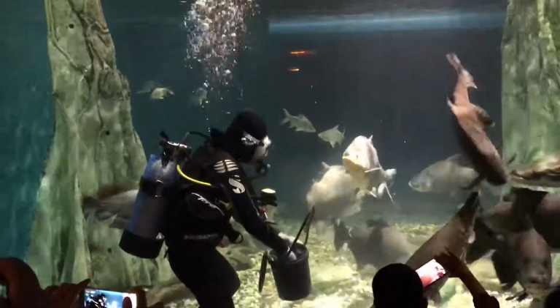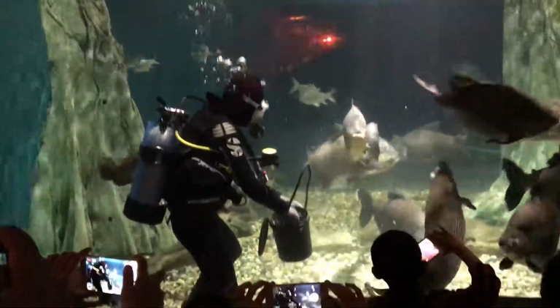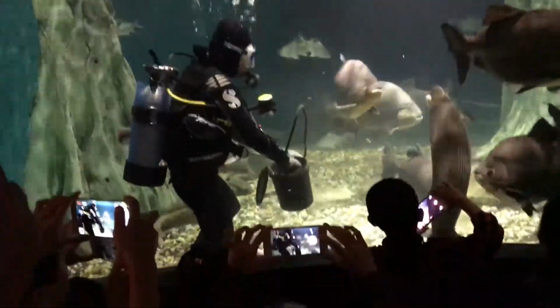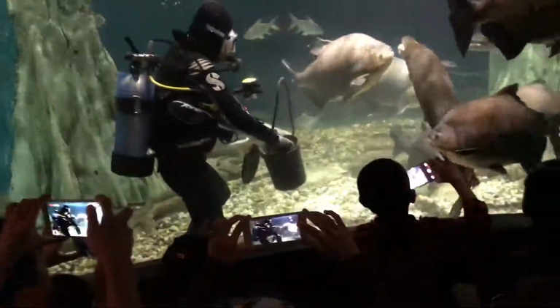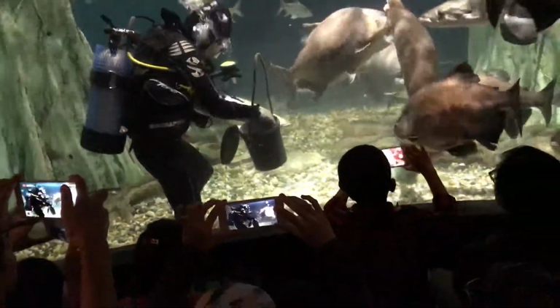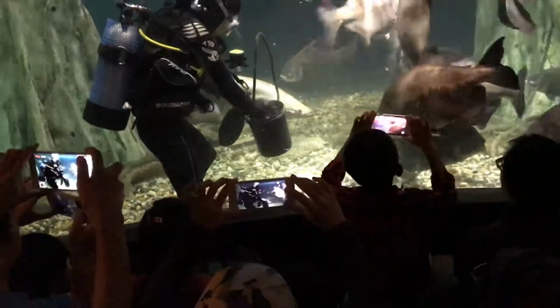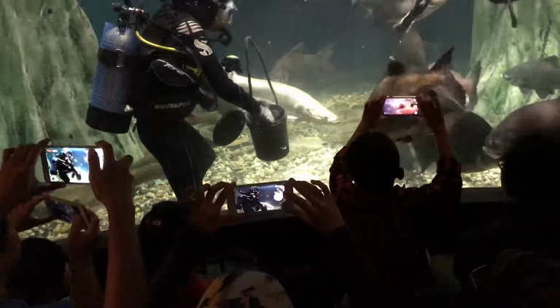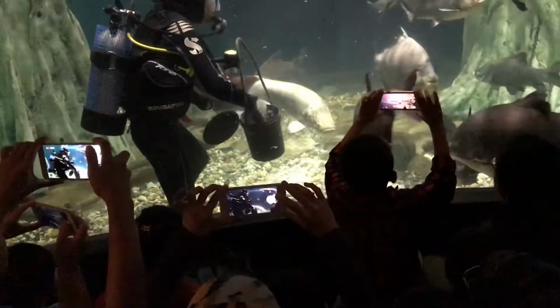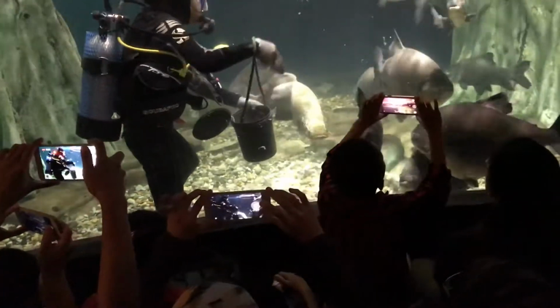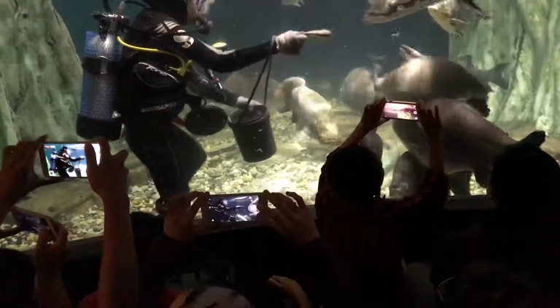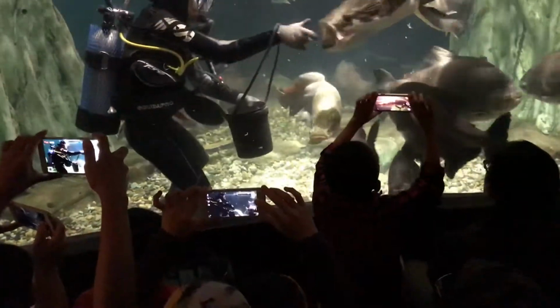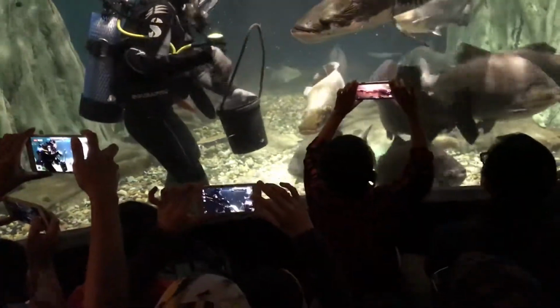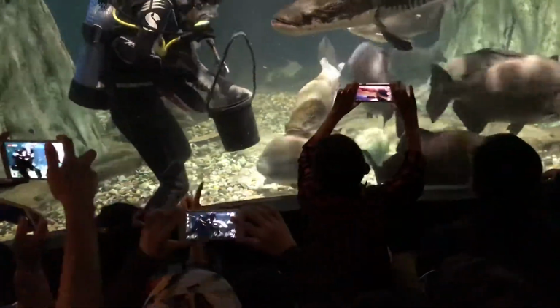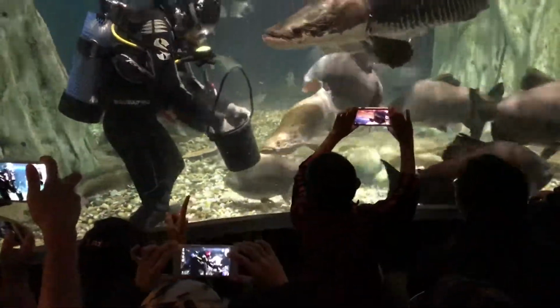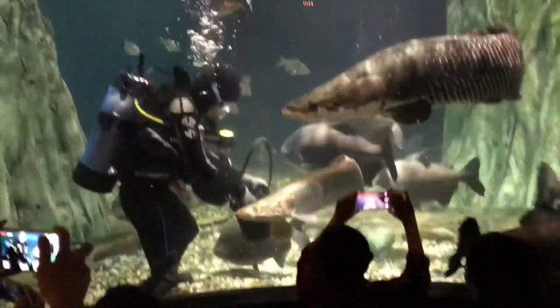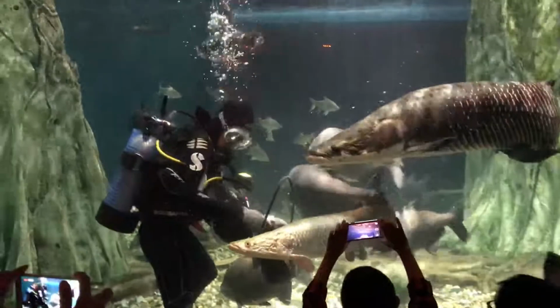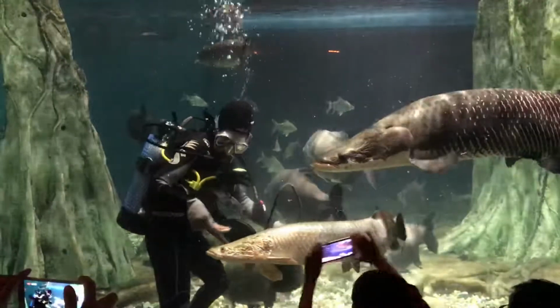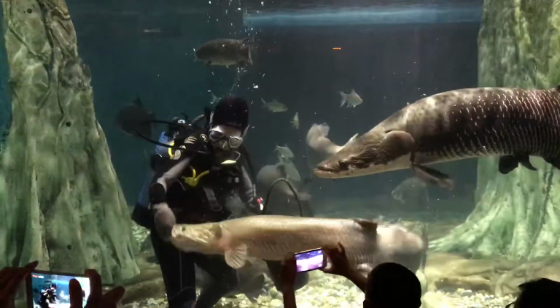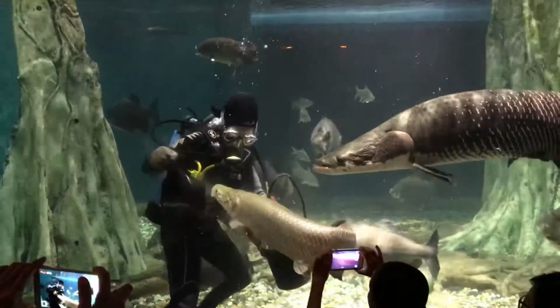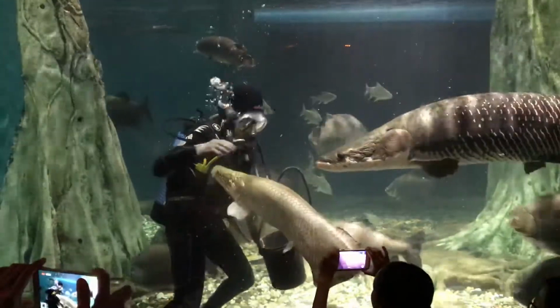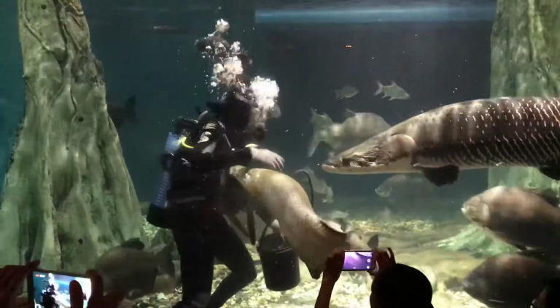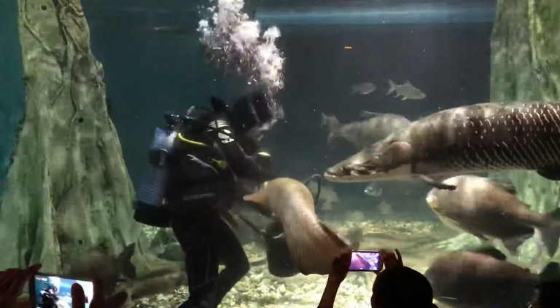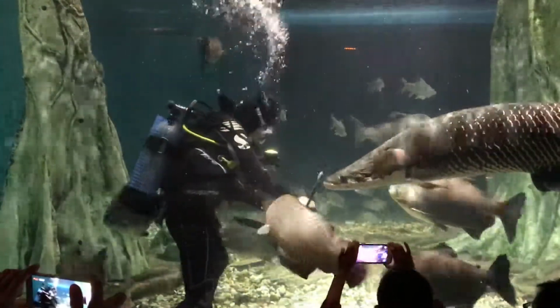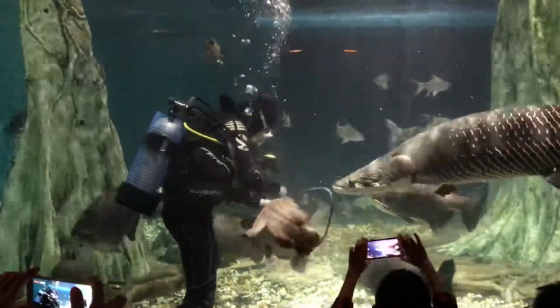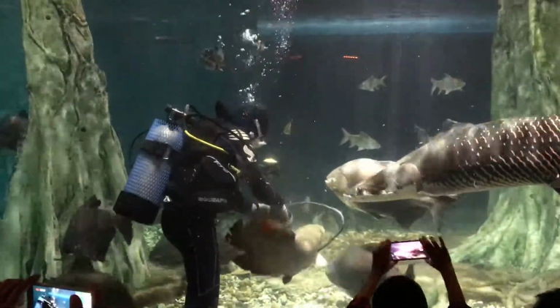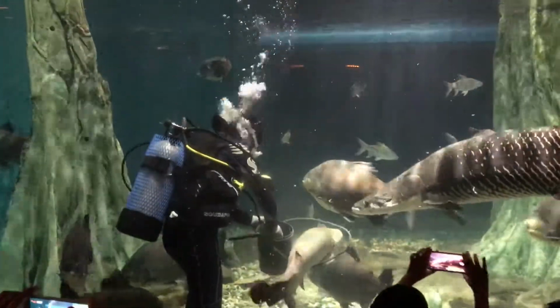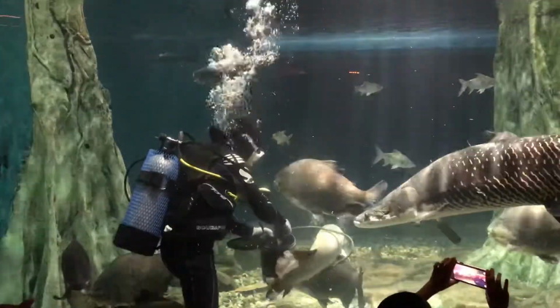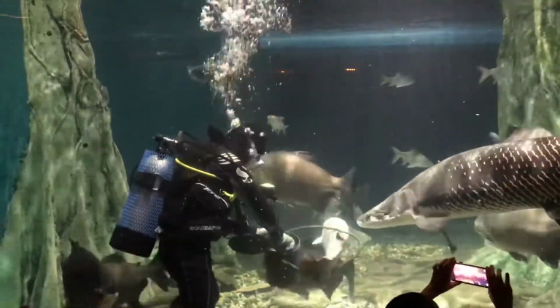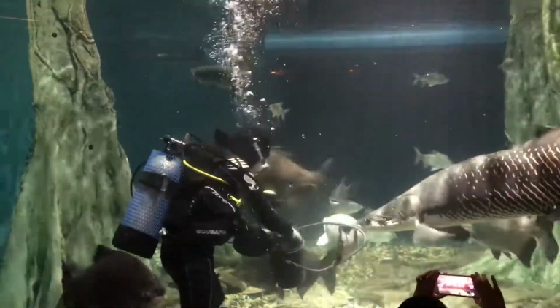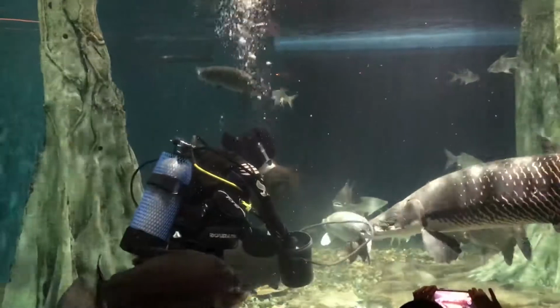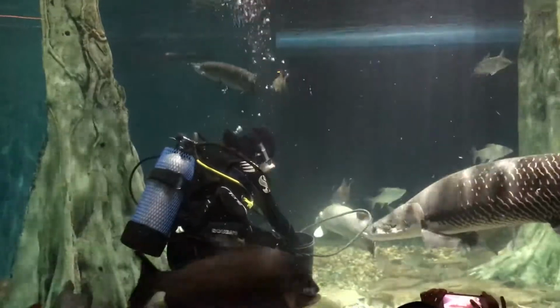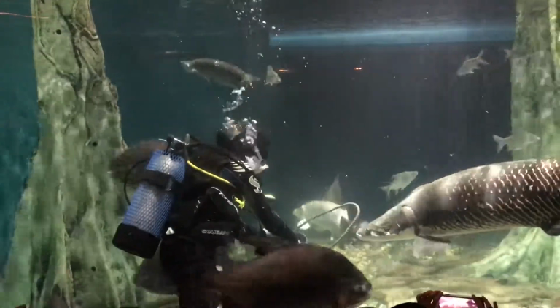So you can see once again our Arapaima. Look at this — the baby size and also the big size of the Arapaima fish.